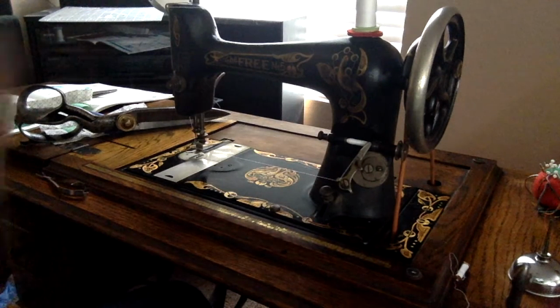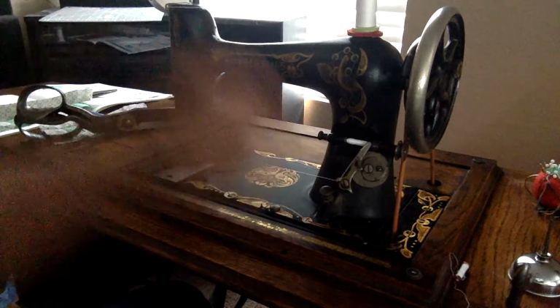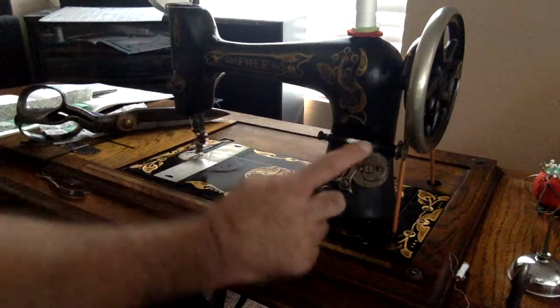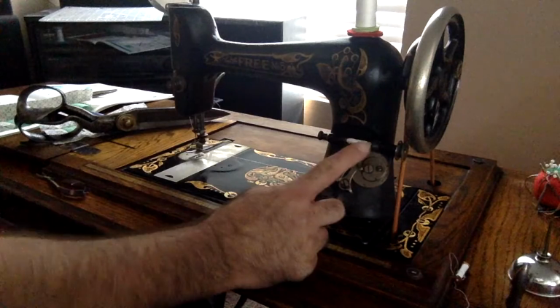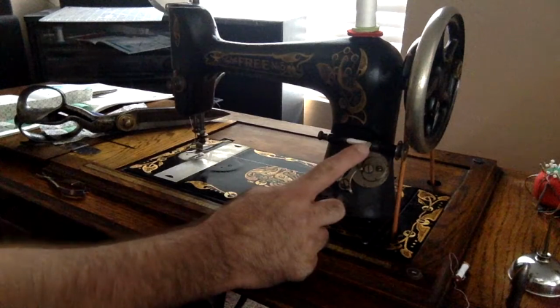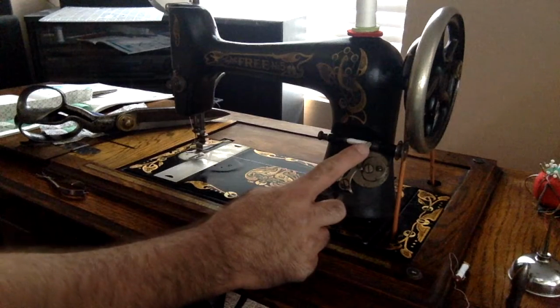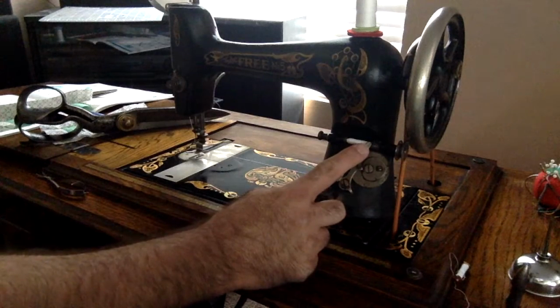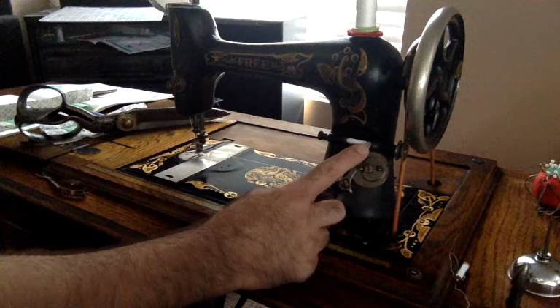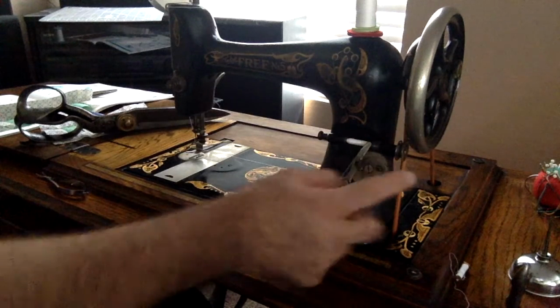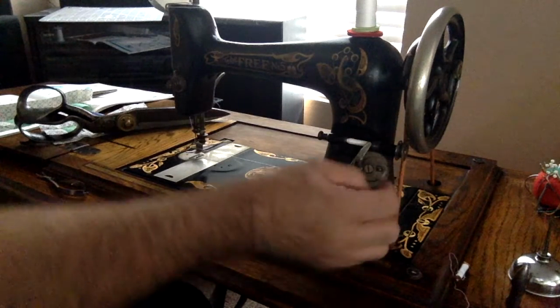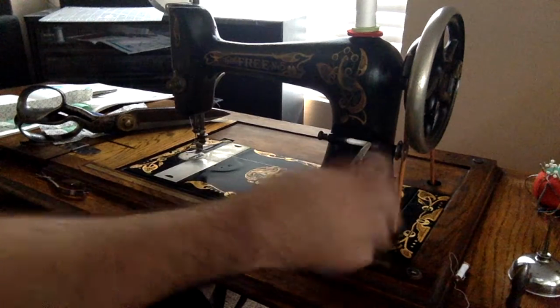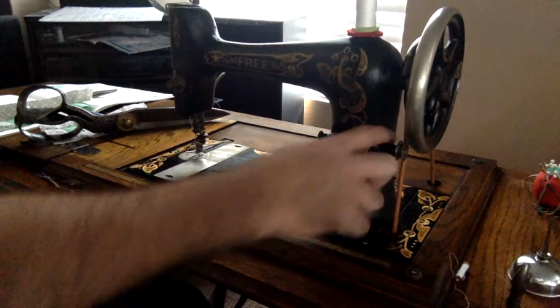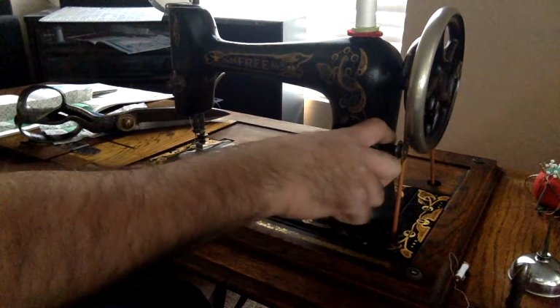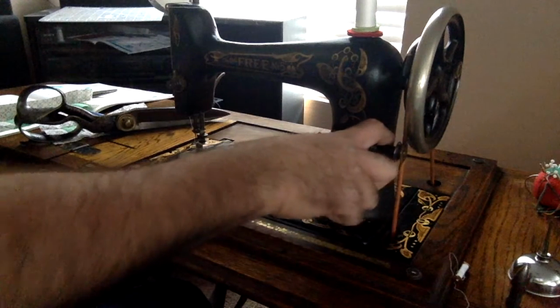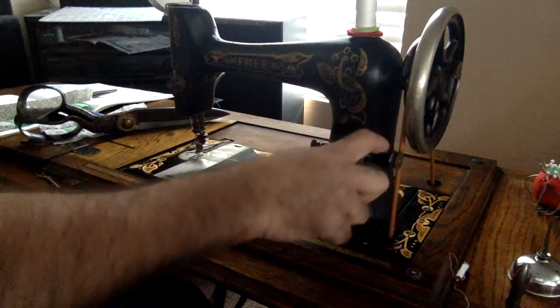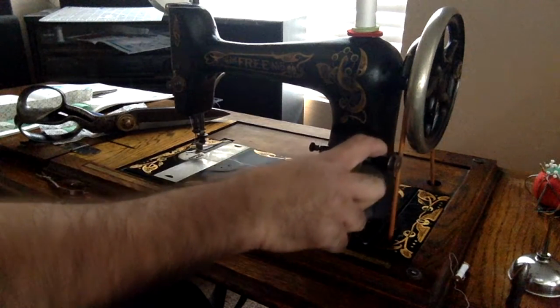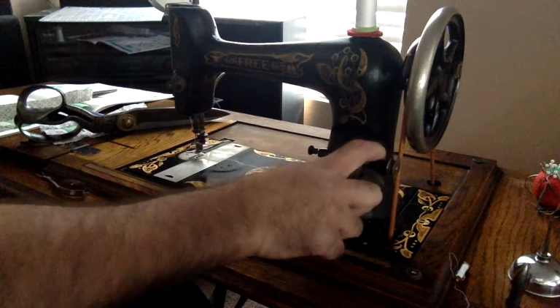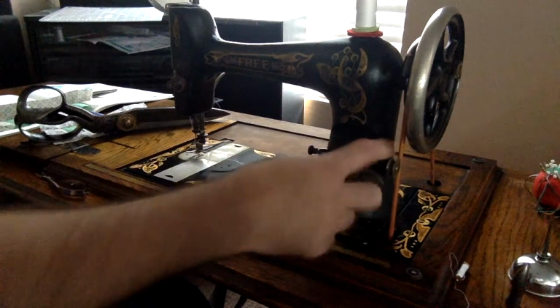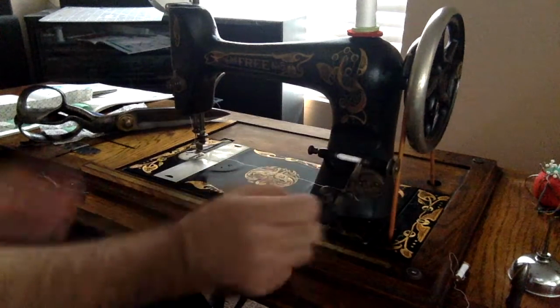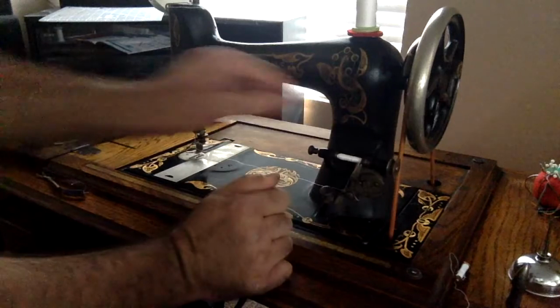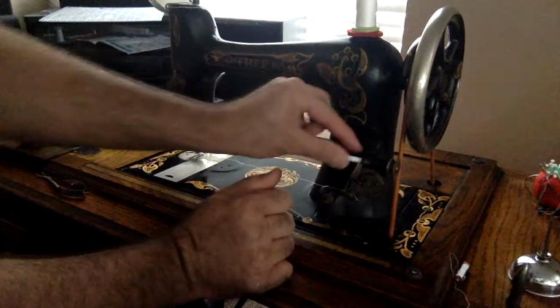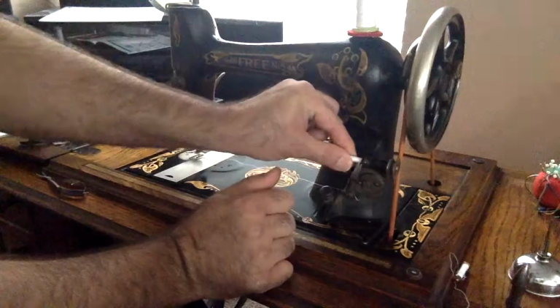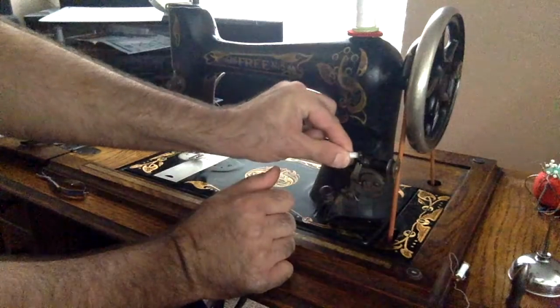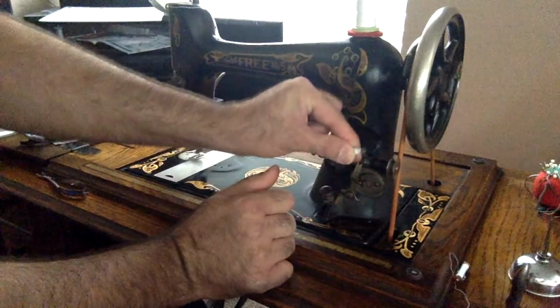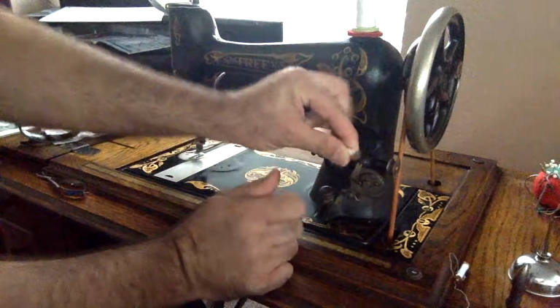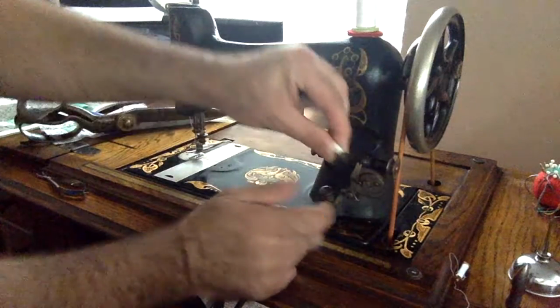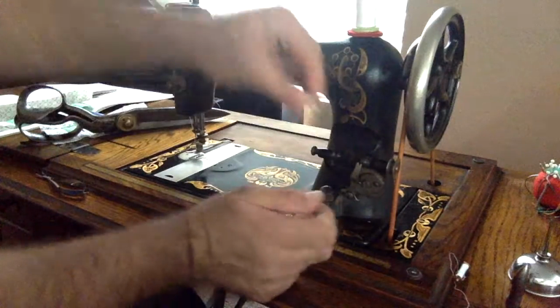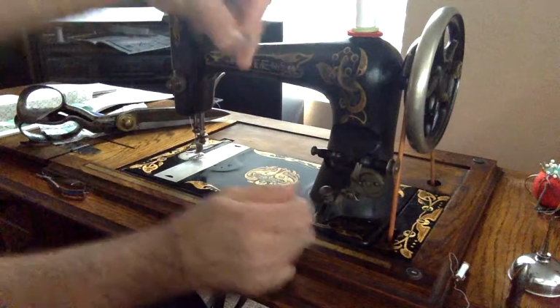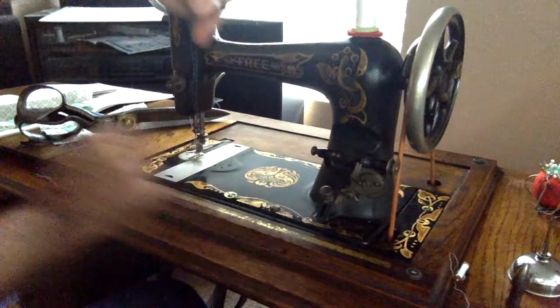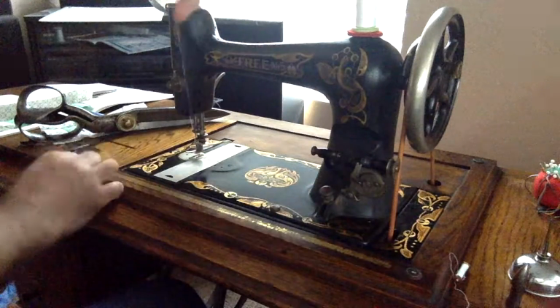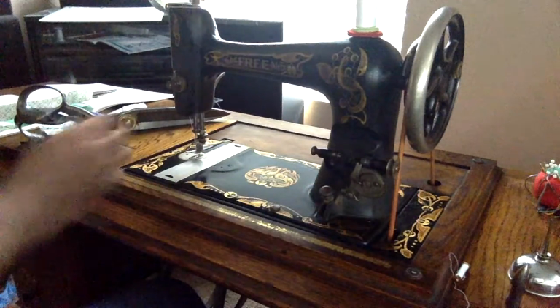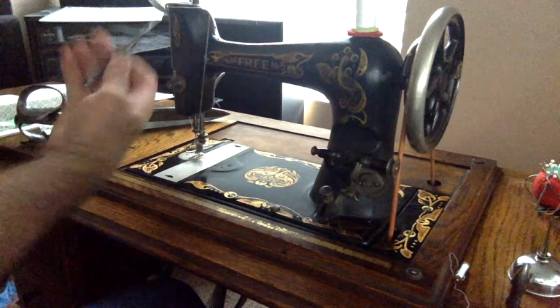Once it reaches the end, you can stop pedaling, pull this away from the belt, remove the bobbin, and snip the thread.